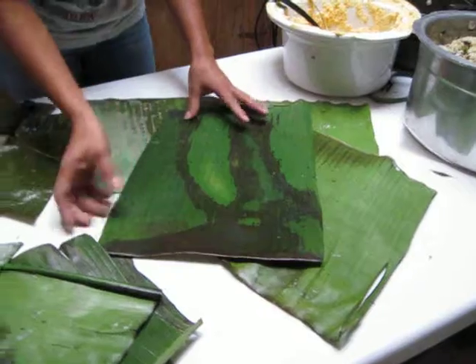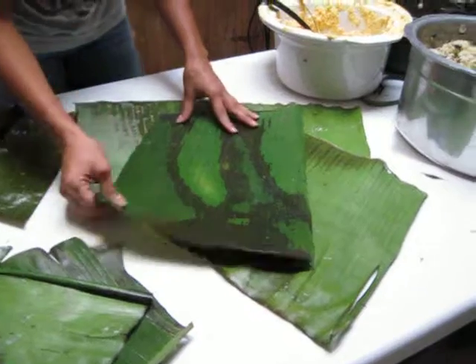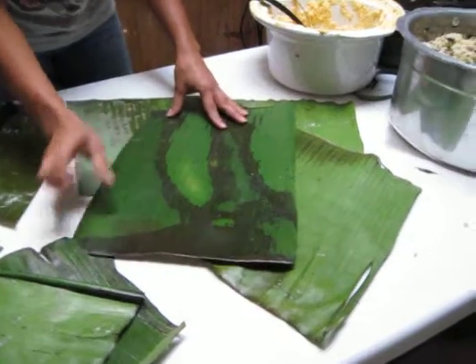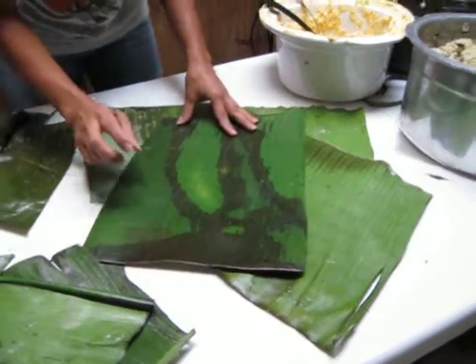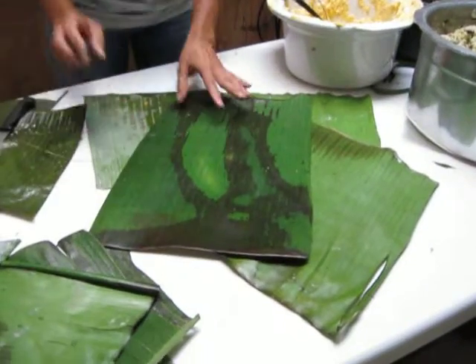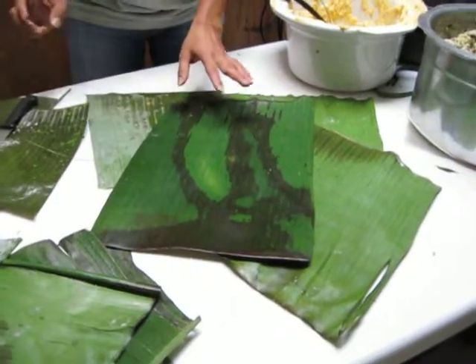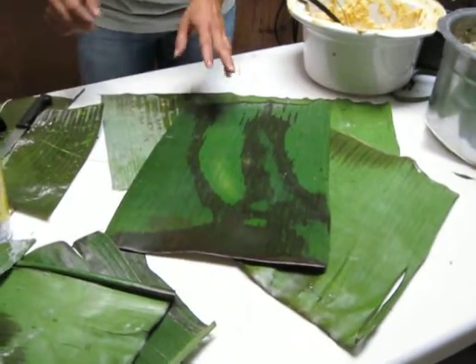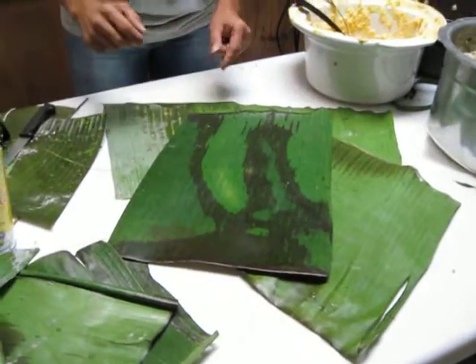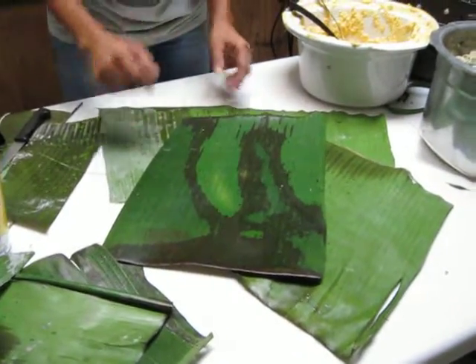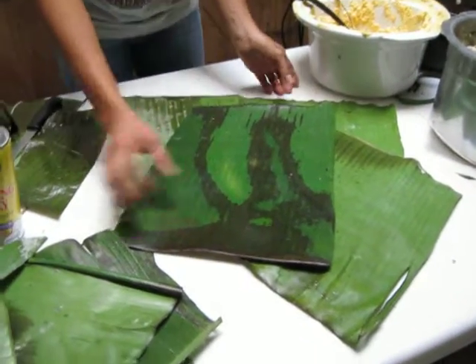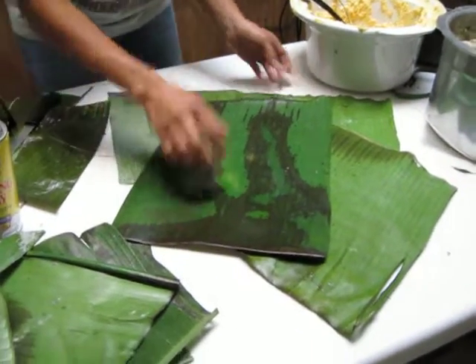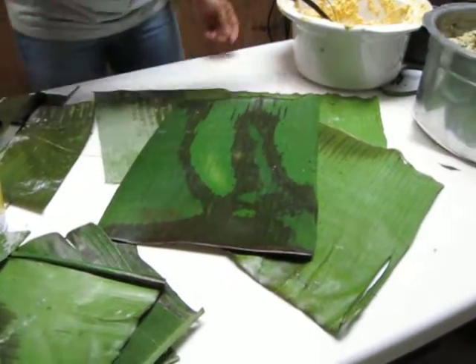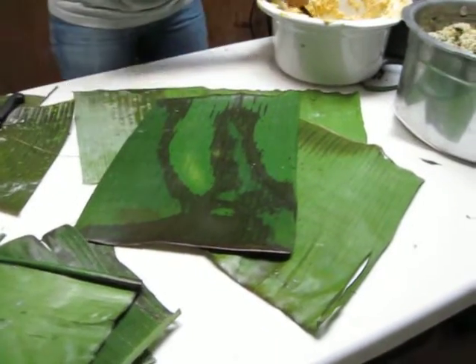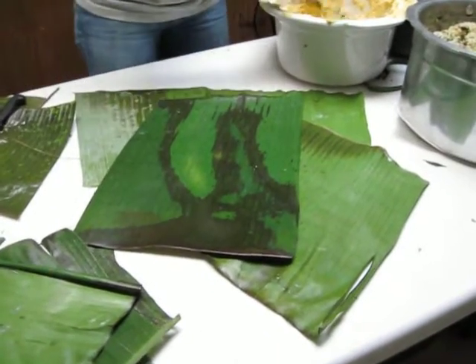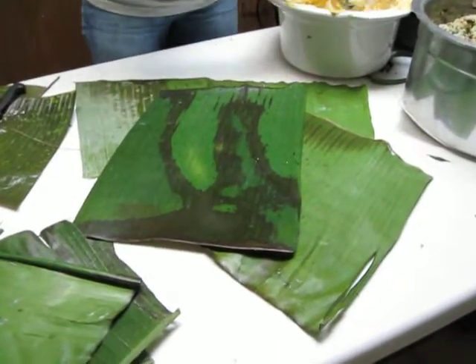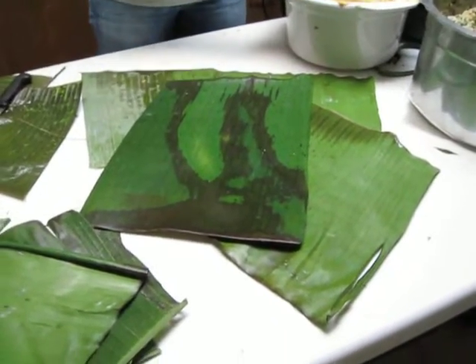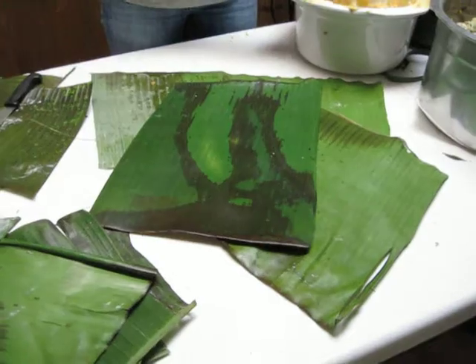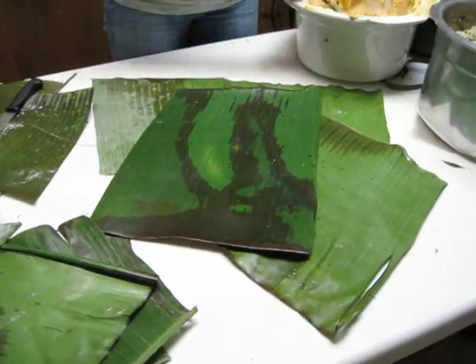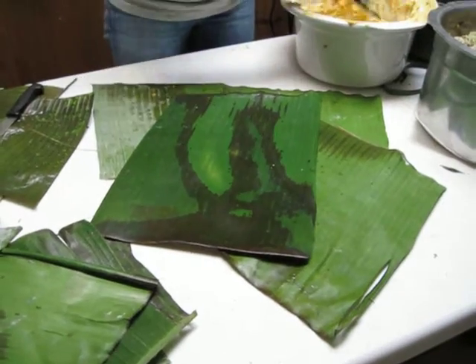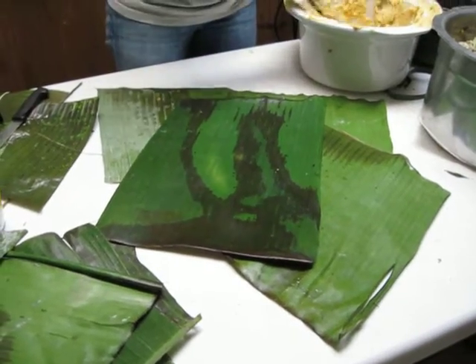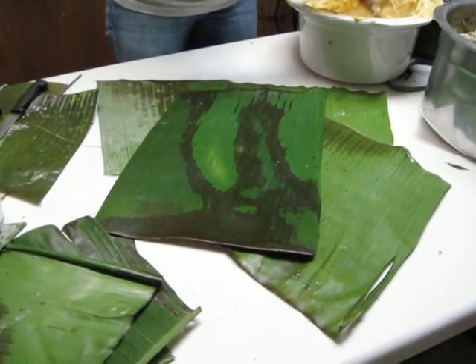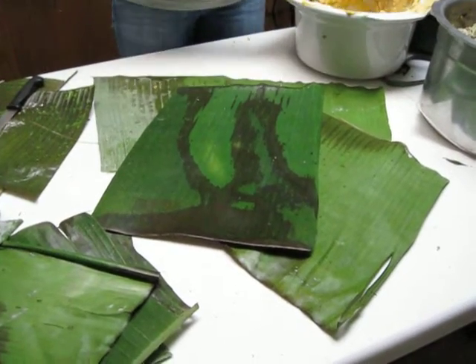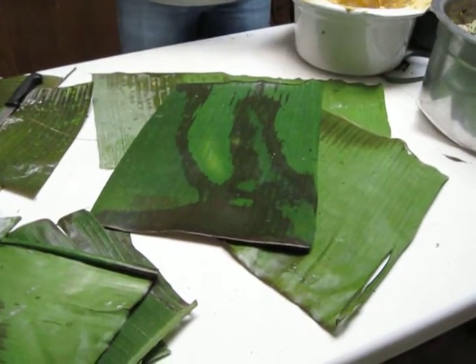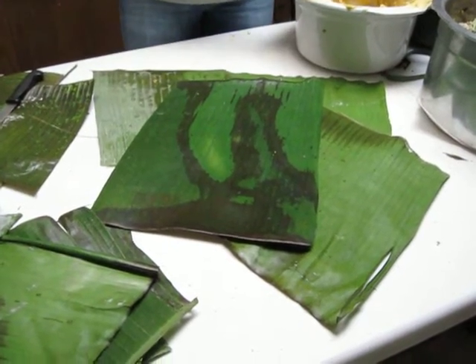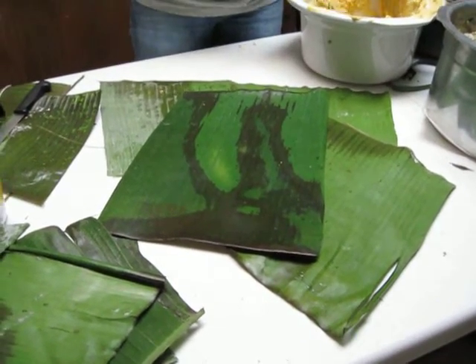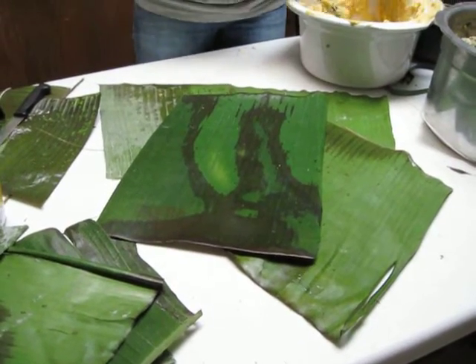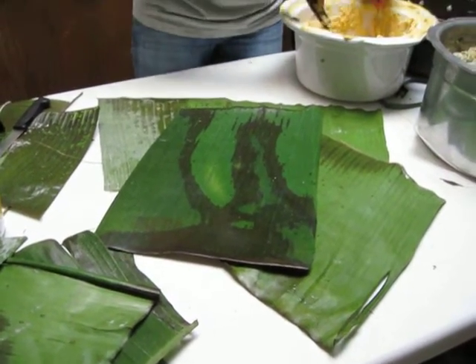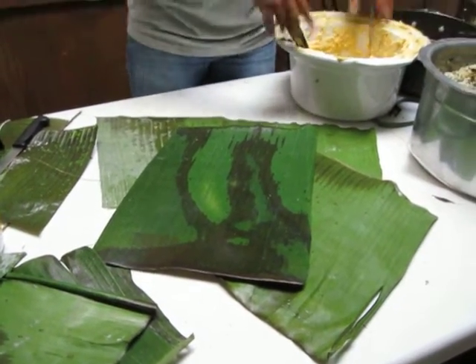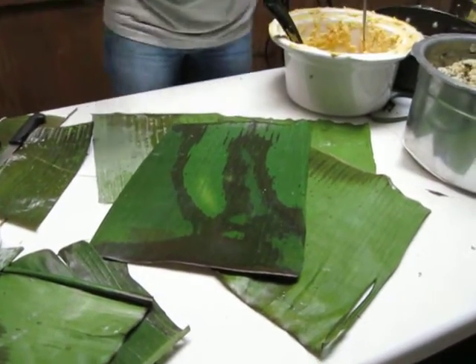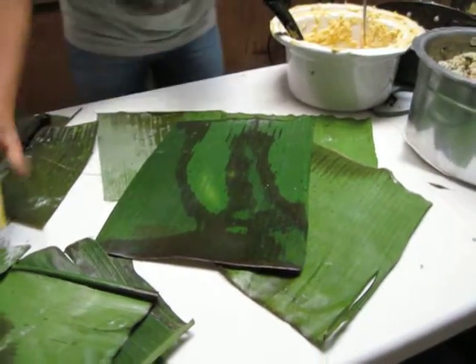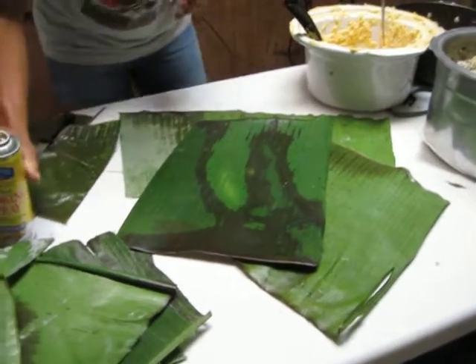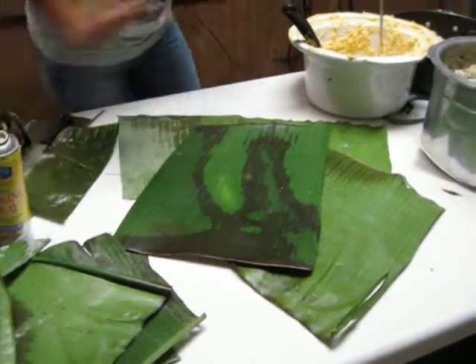Okay, now we're making tamales. What kind of tamales are we making? Tolimenses. Tamales tolimenses. That's right, Colombian tamales.